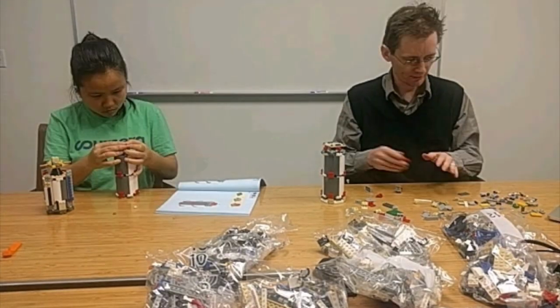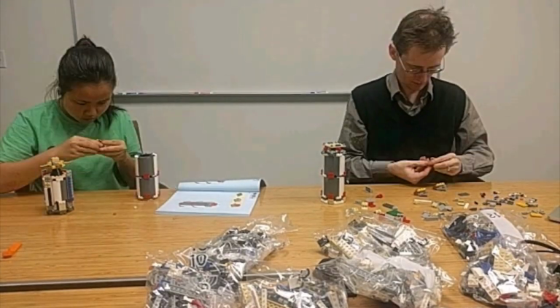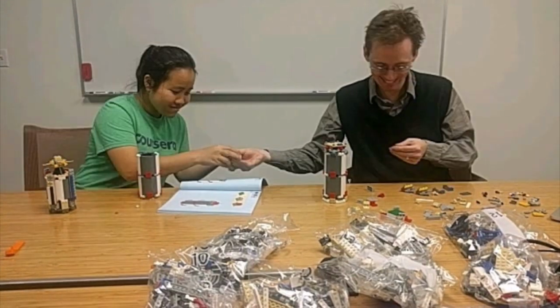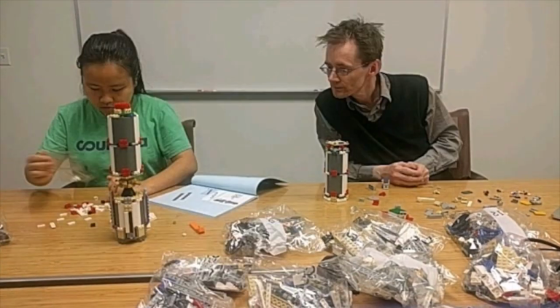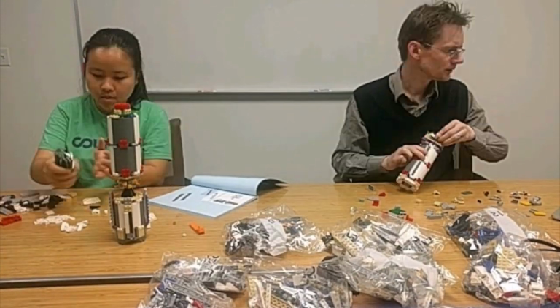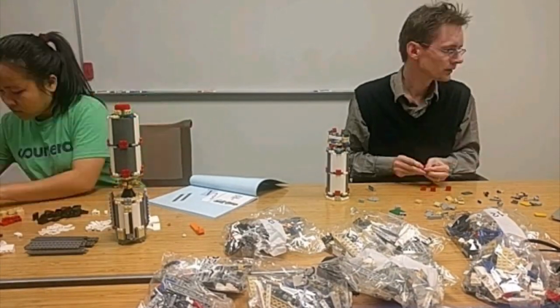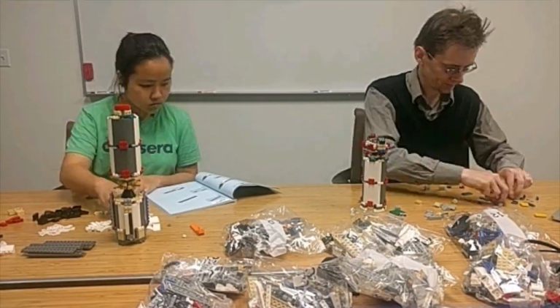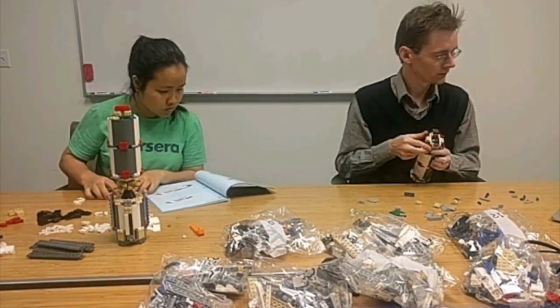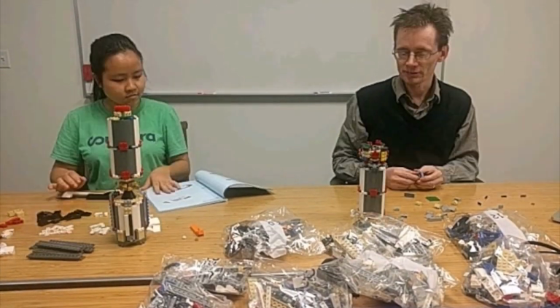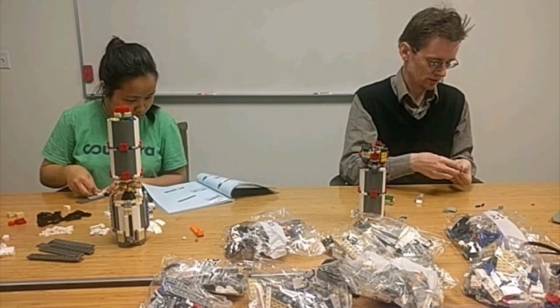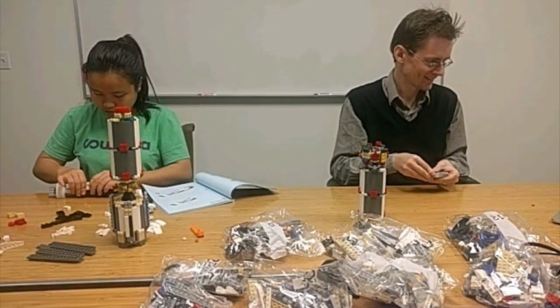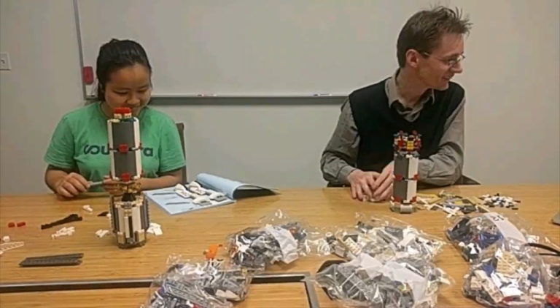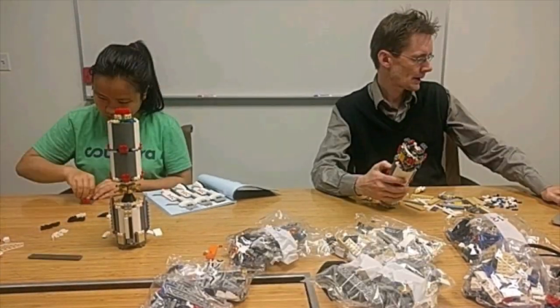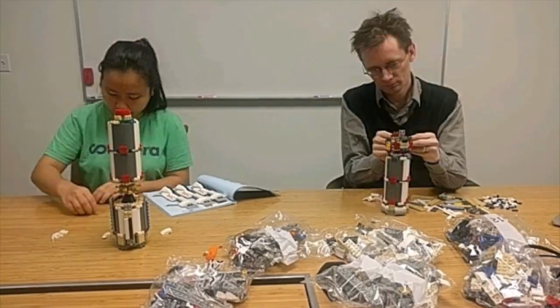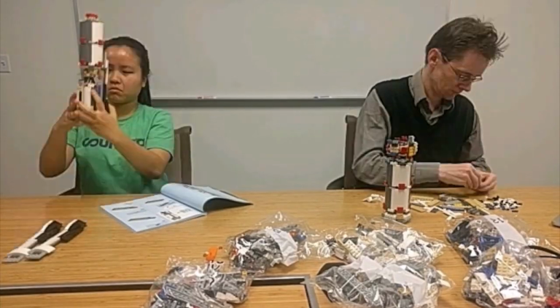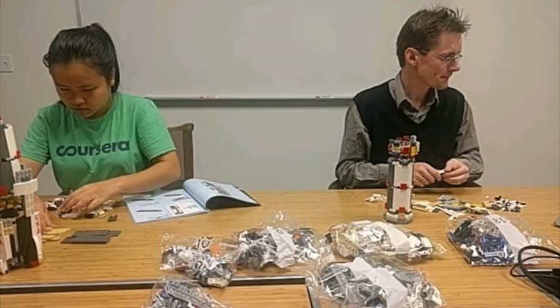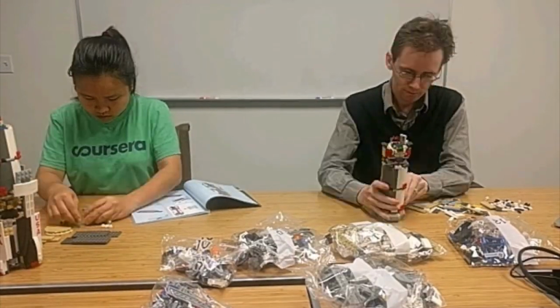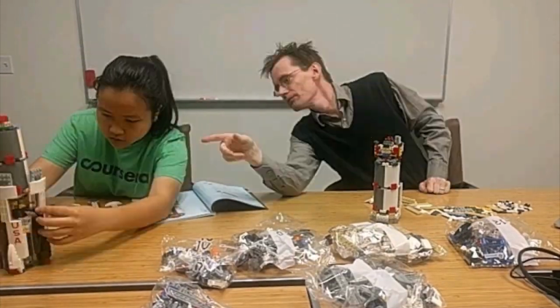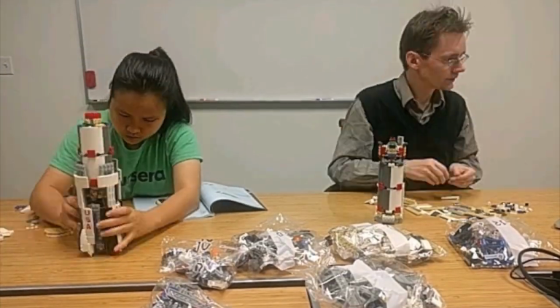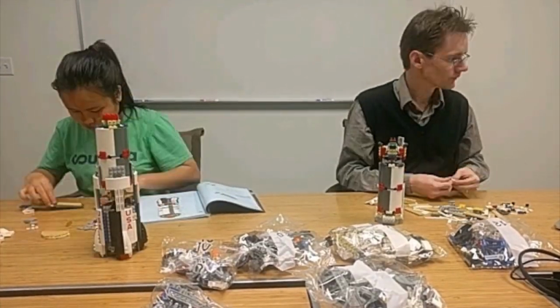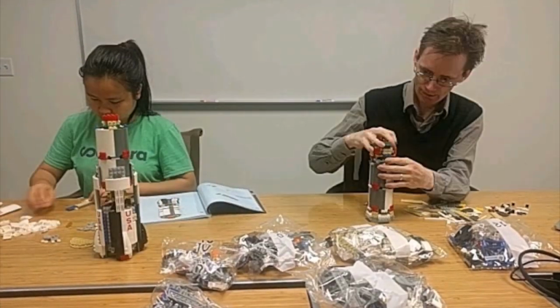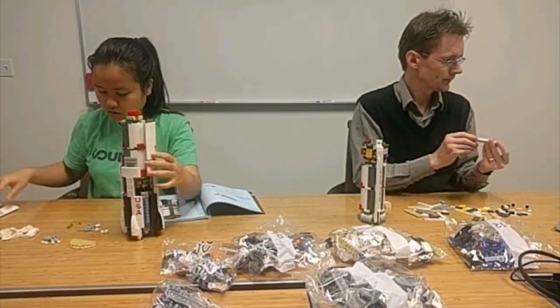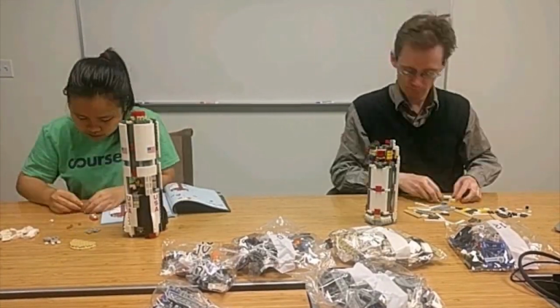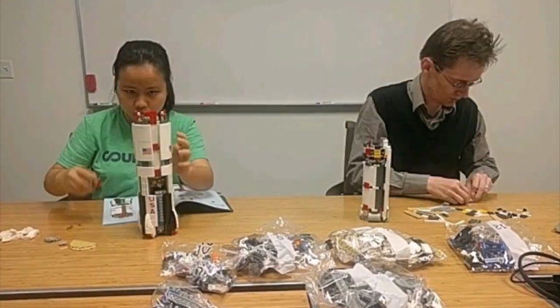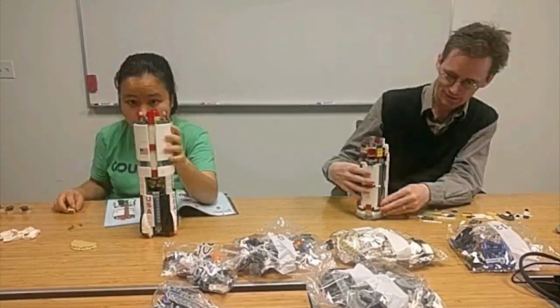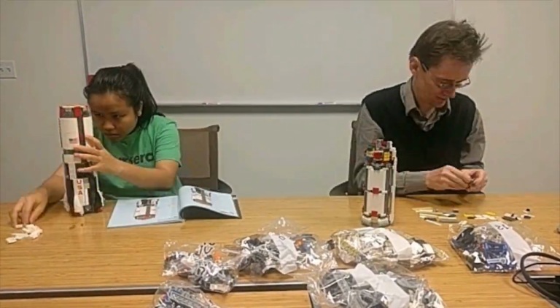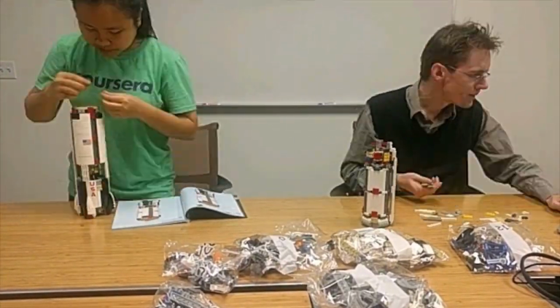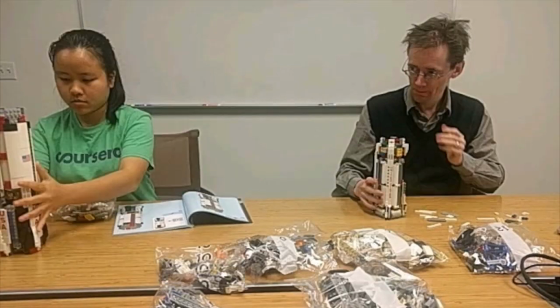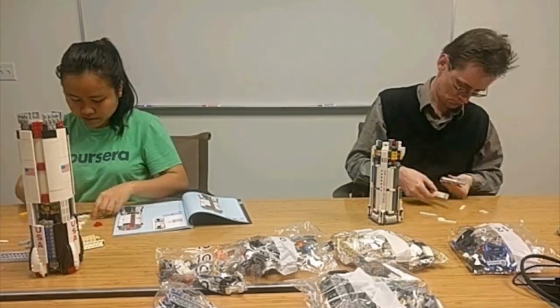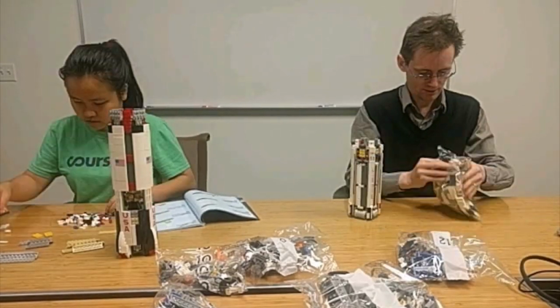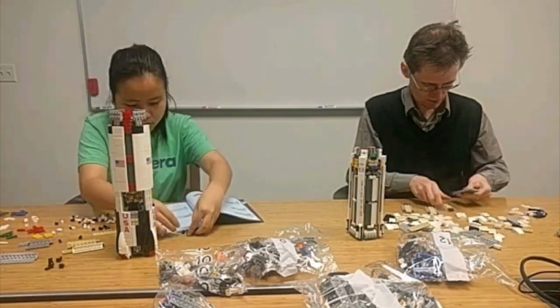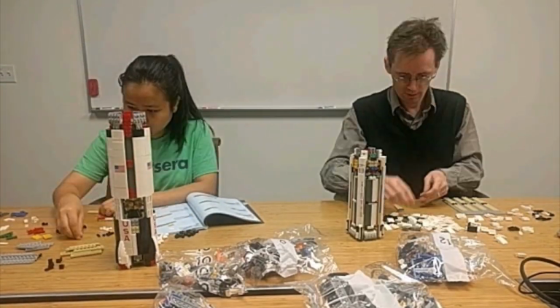Now approaching the half-minute mark. T-minus 33, T-minus 30 seconds, and continuing on. Continuing on at the T-minus 26 second mark, T-minus 25.